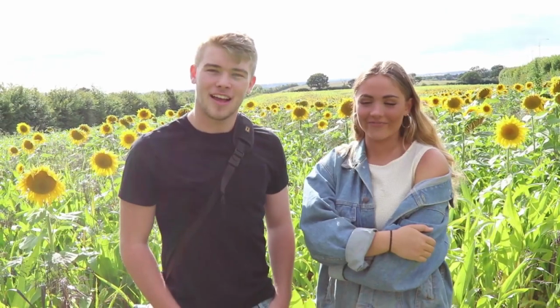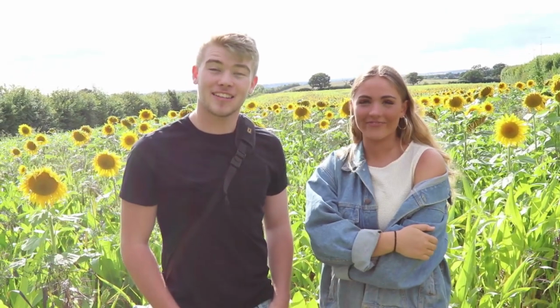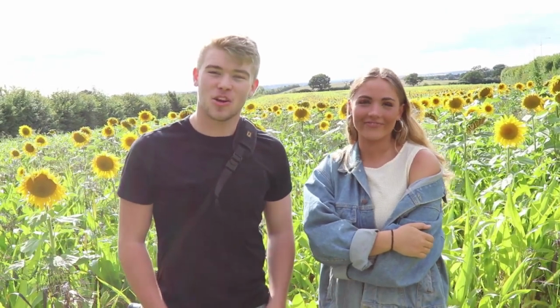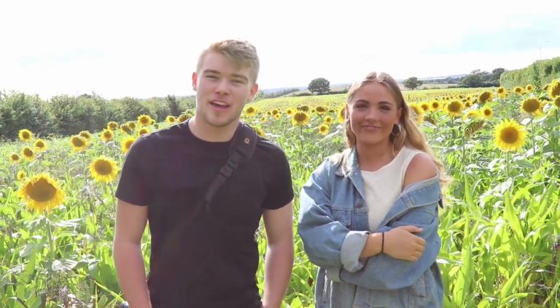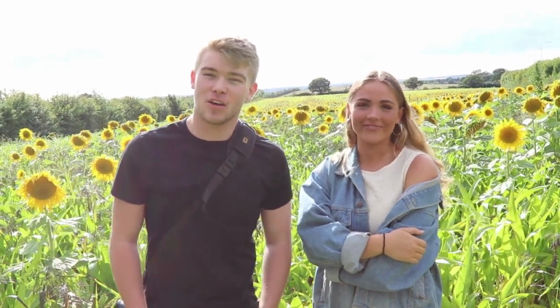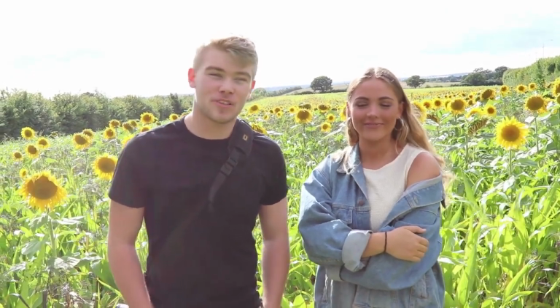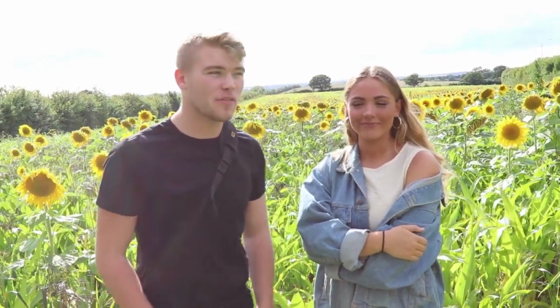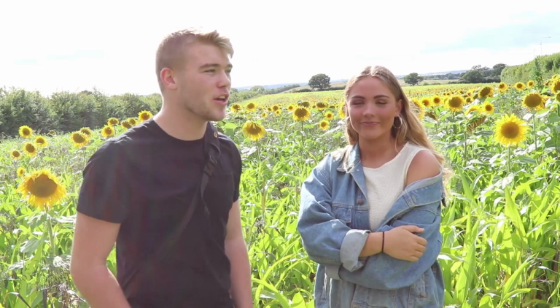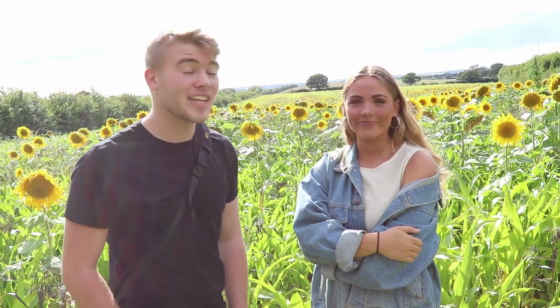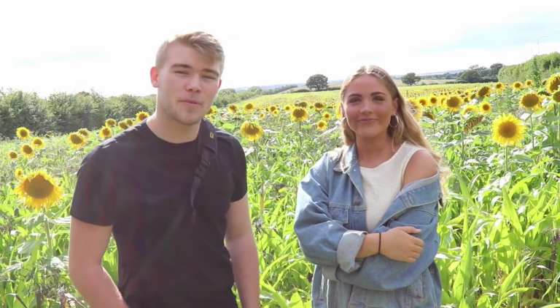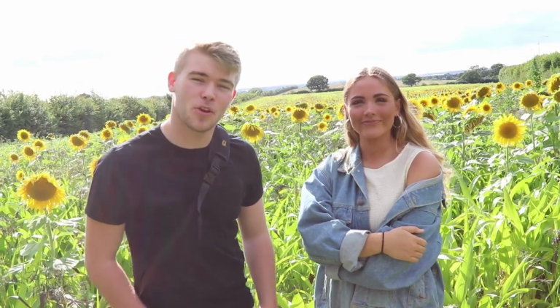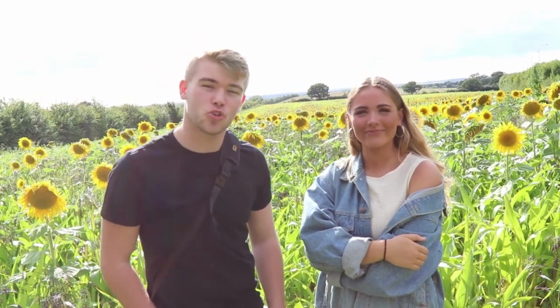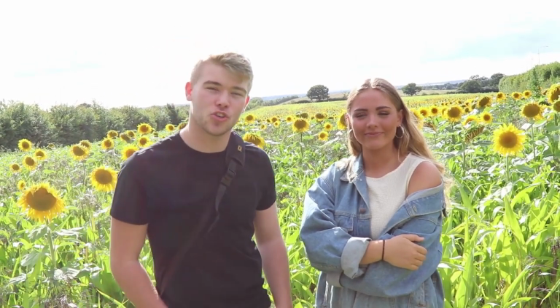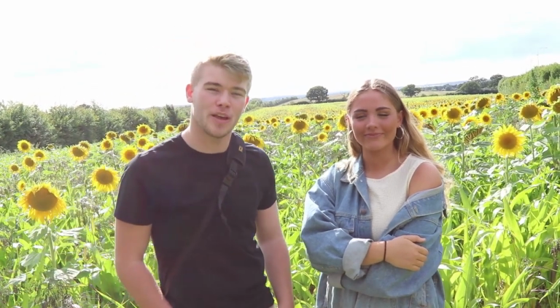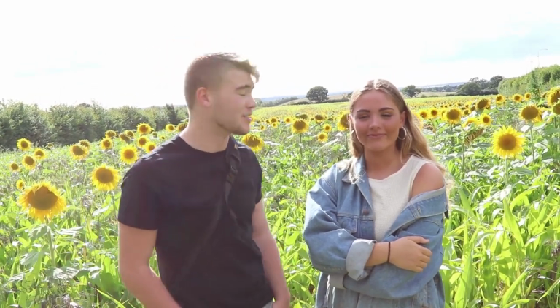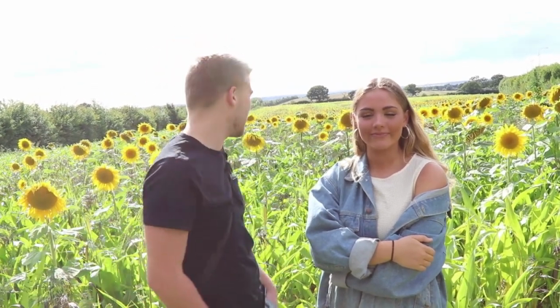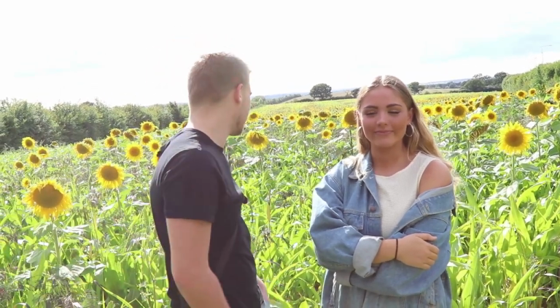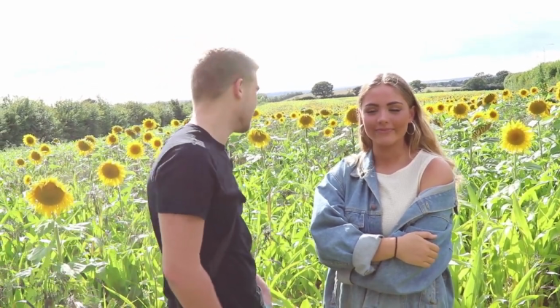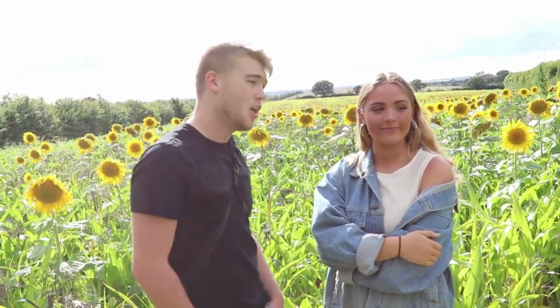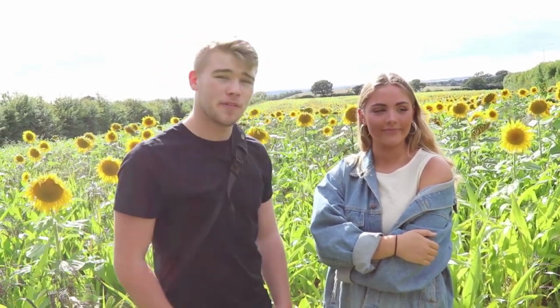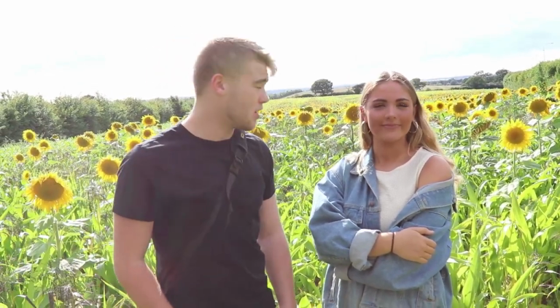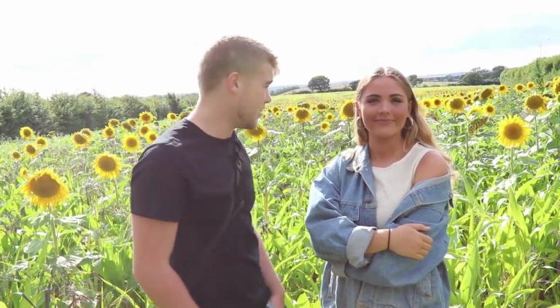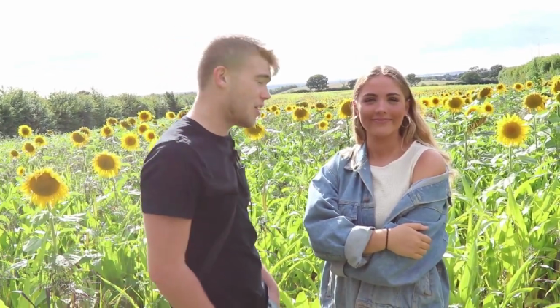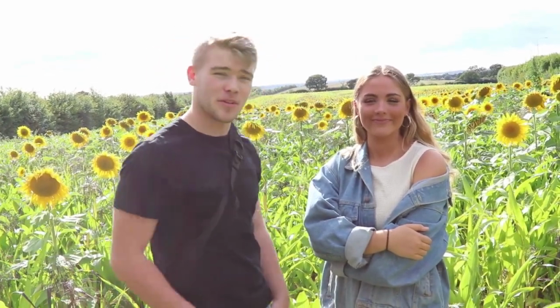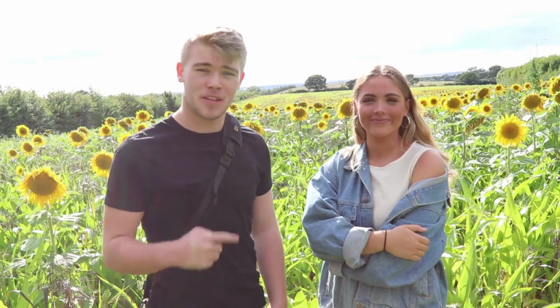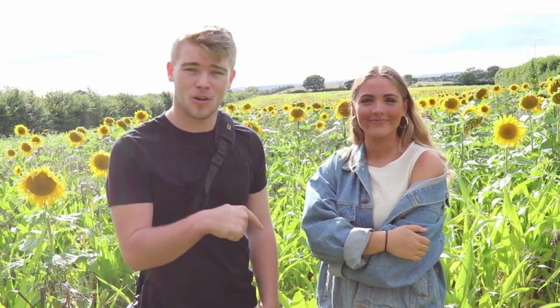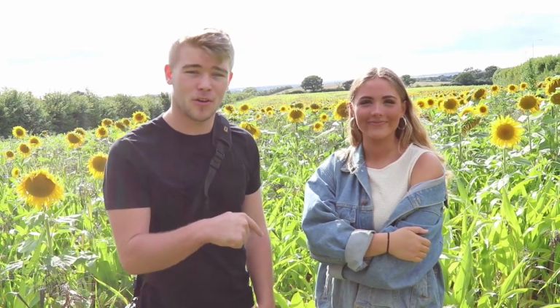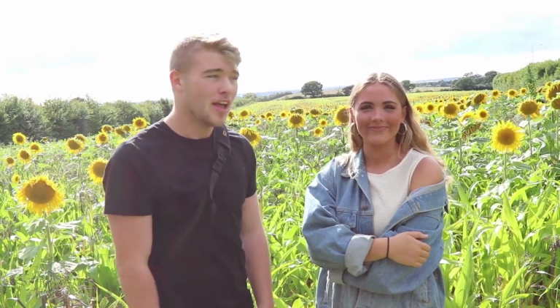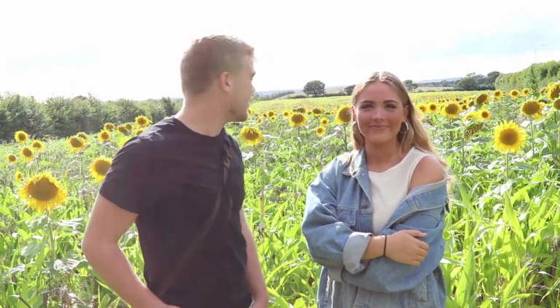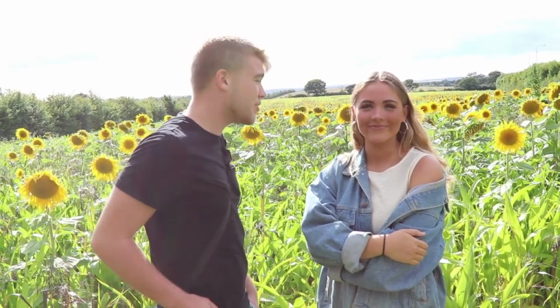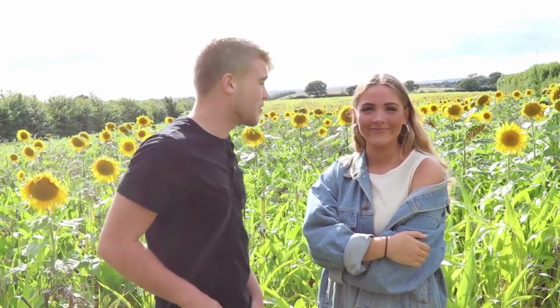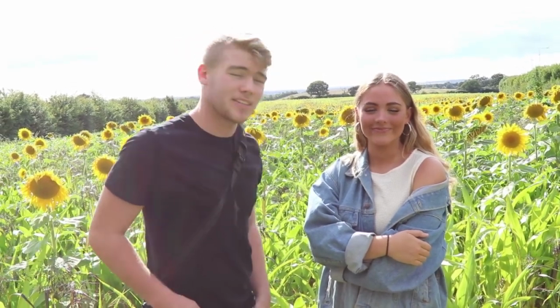Hey guys, it's Stone here. Welcome to another video. Today we're going to be doing a portrait shoot in a sunflower field with Tara here. It's going to be in the field below and let's get straight into it.